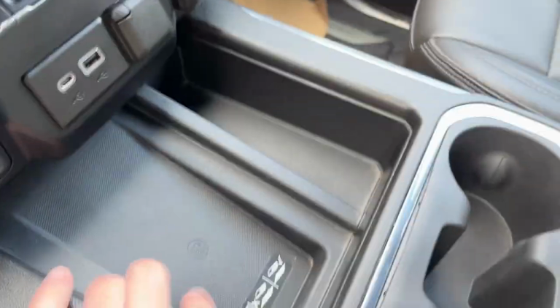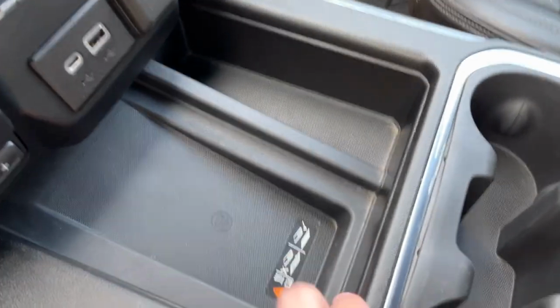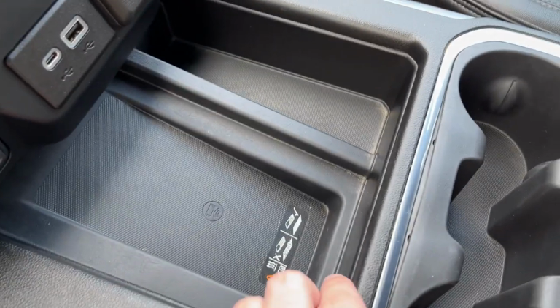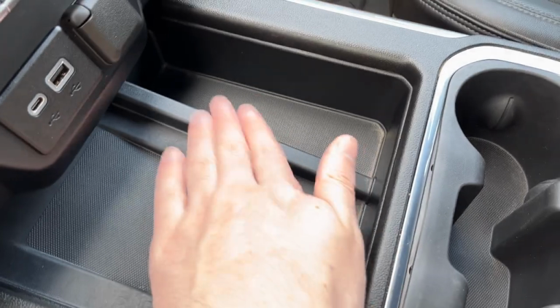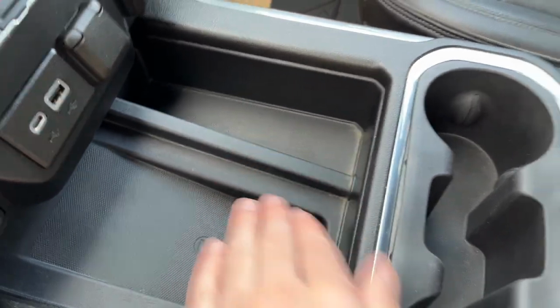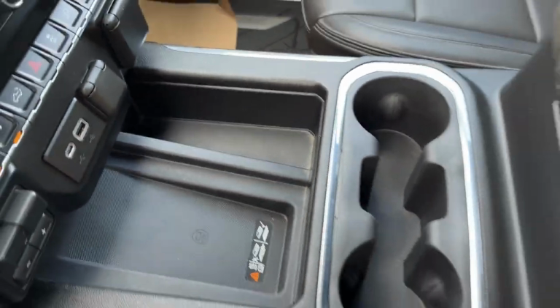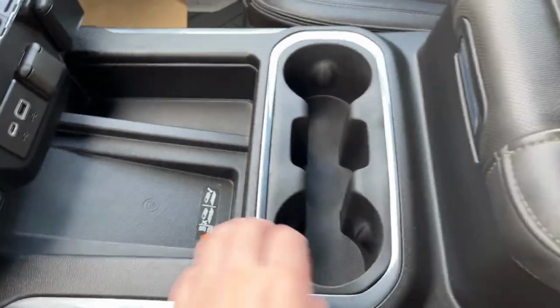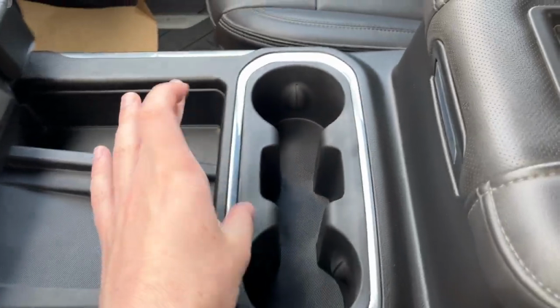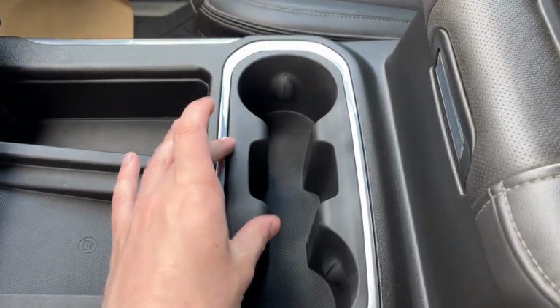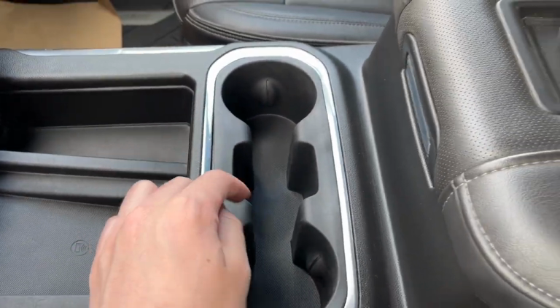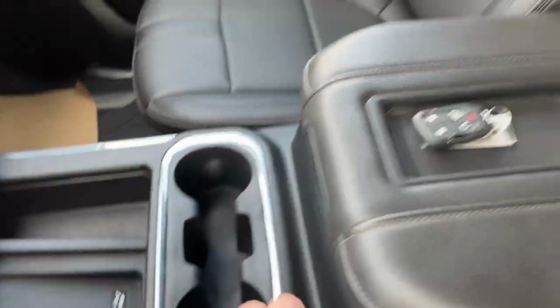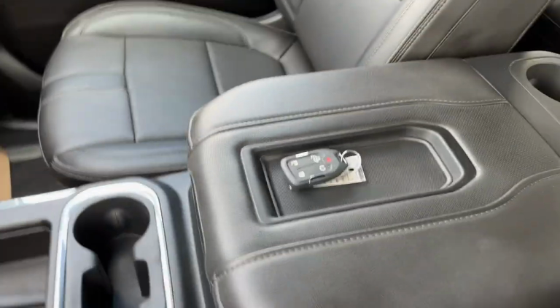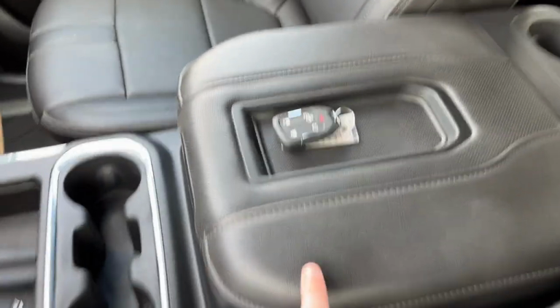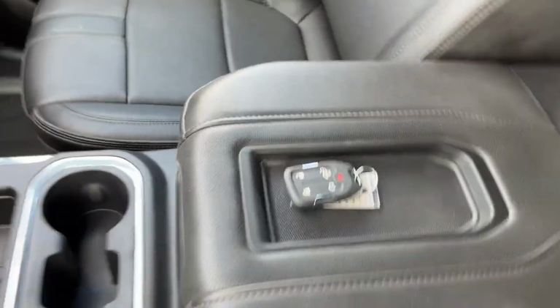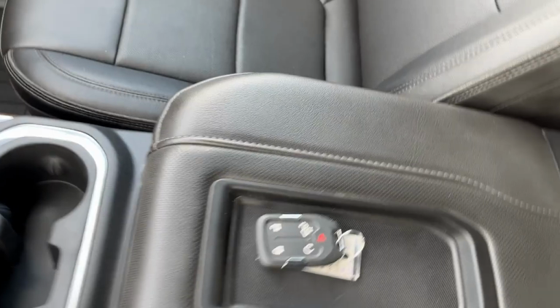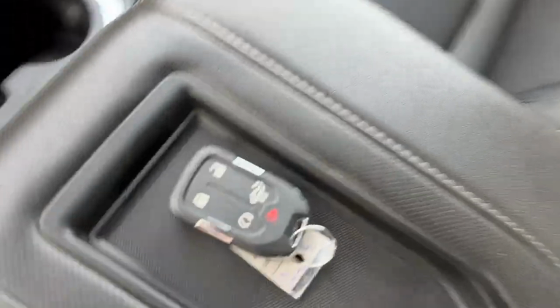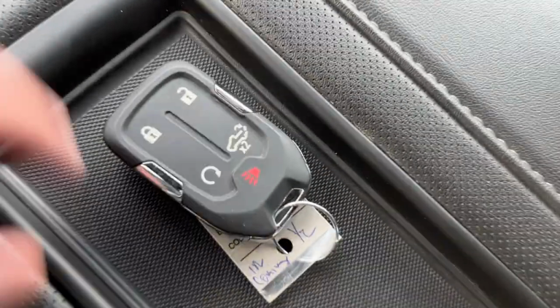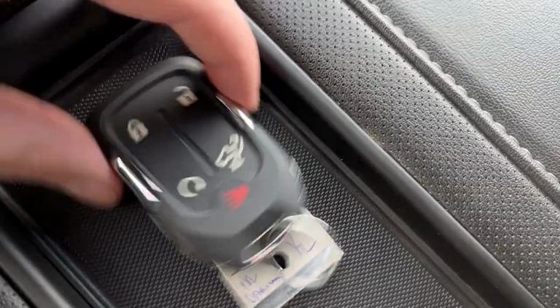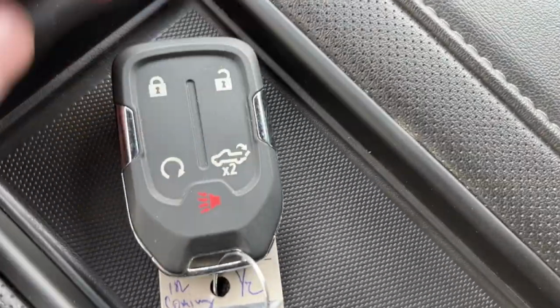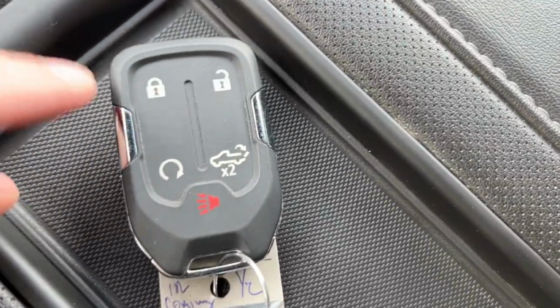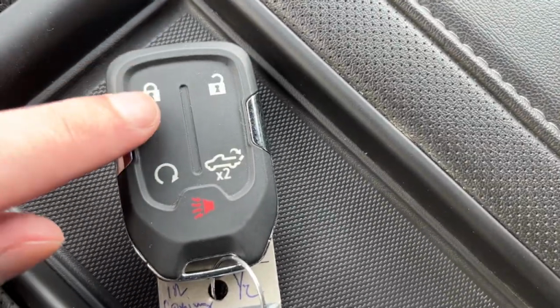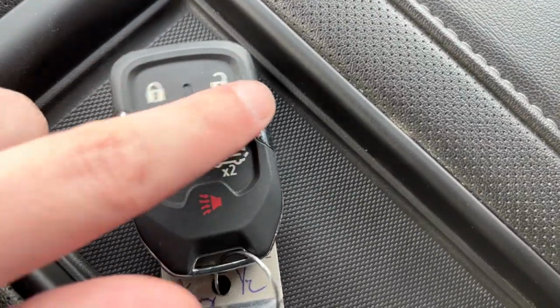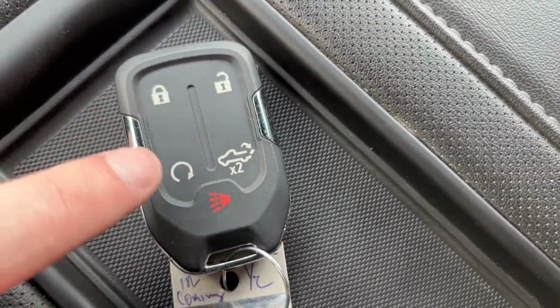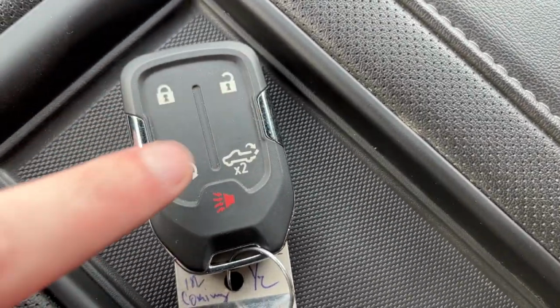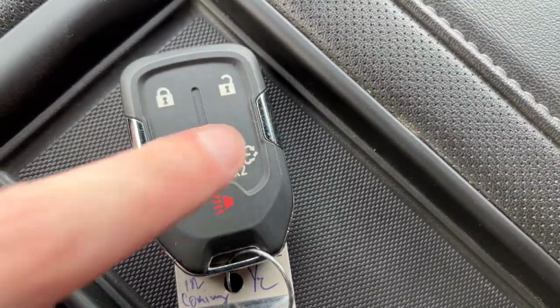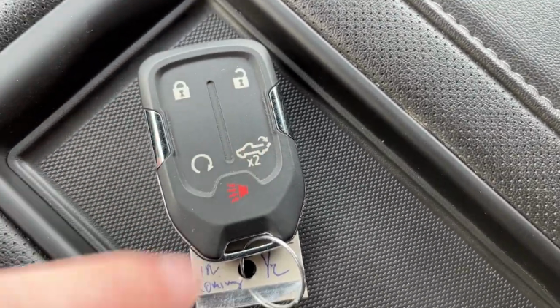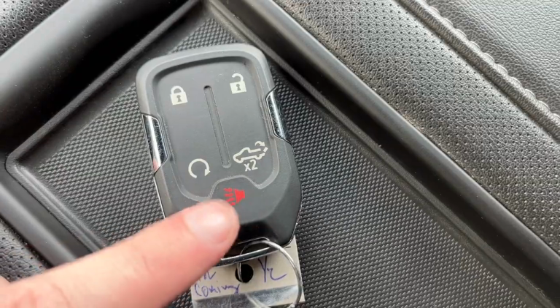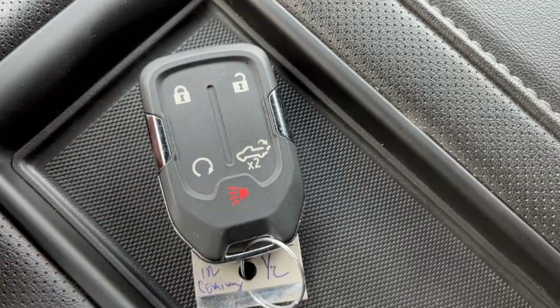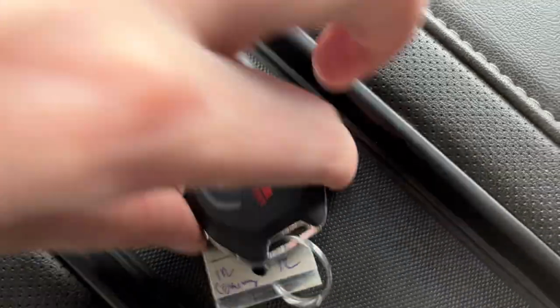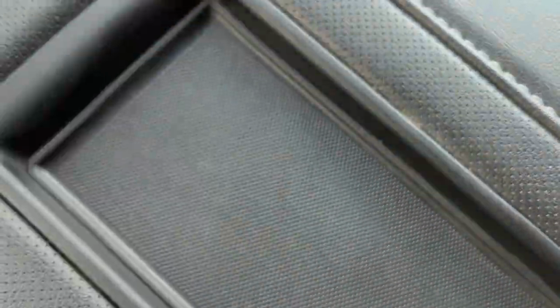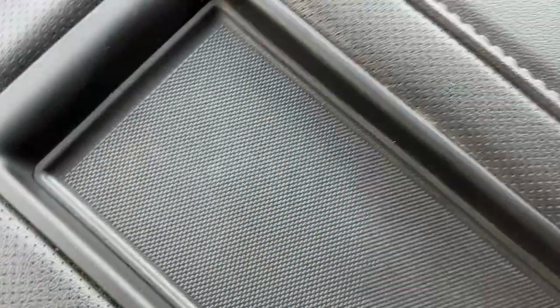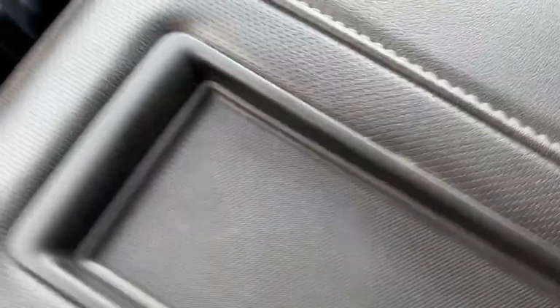We also have a wireless charging pad with storage below it, two cupholders with more storage, and a leather finished console. On top of the console we have our key fob — locks and unlocks, remote start, power tailgate, as well as our alarm functions.